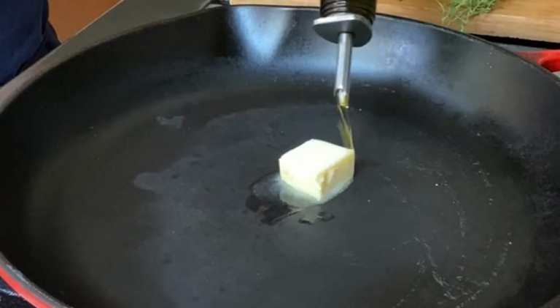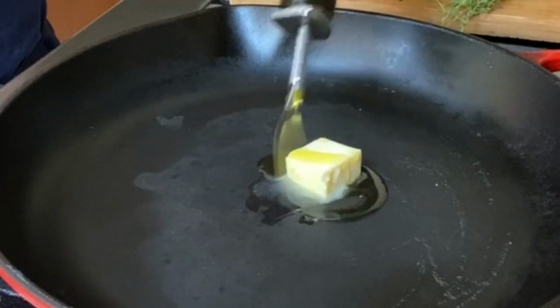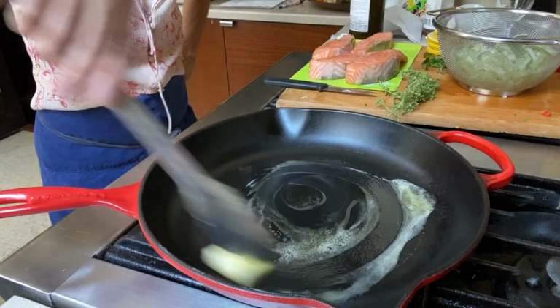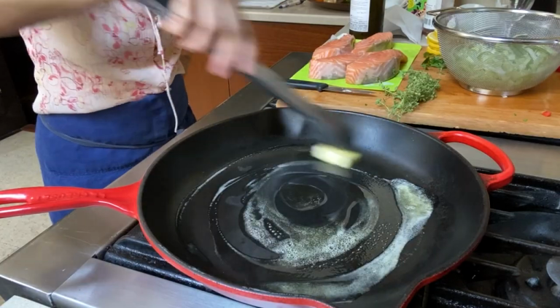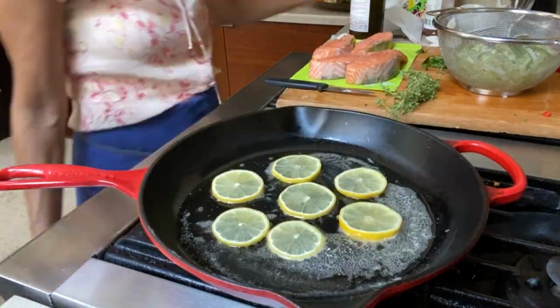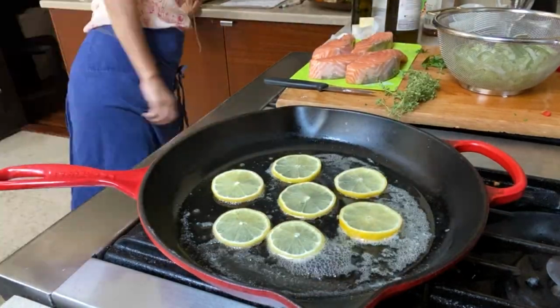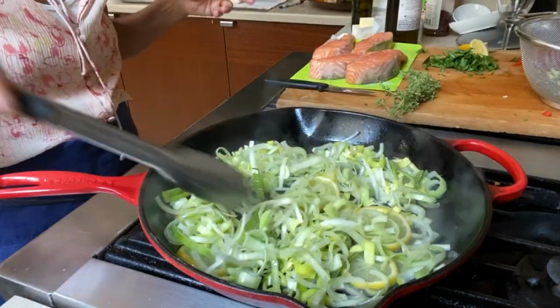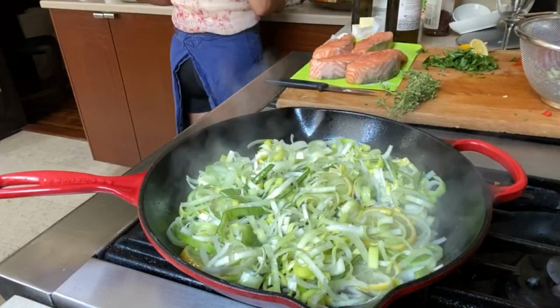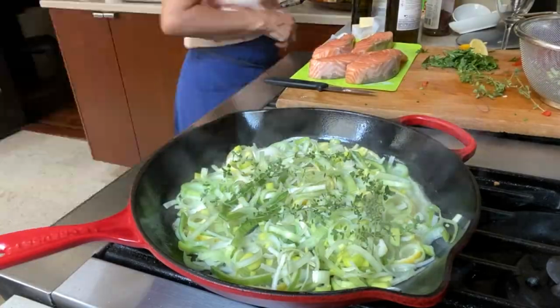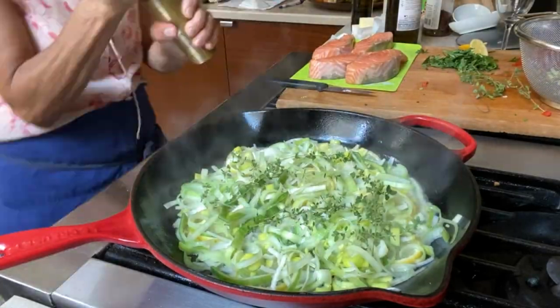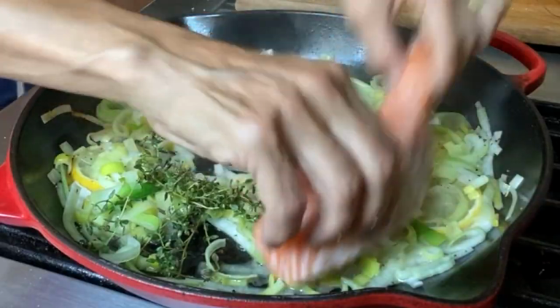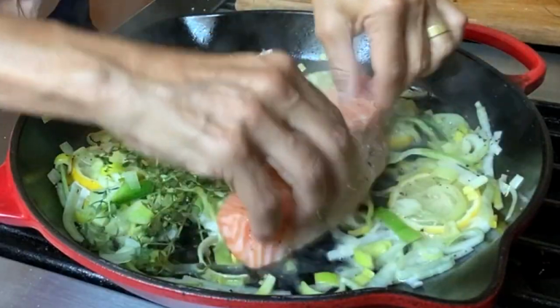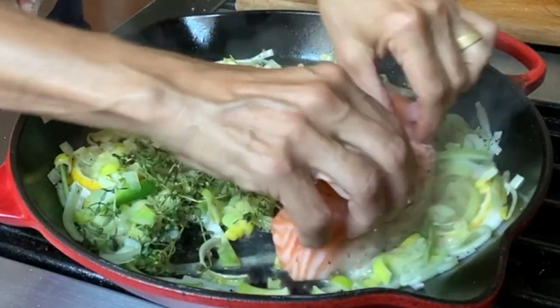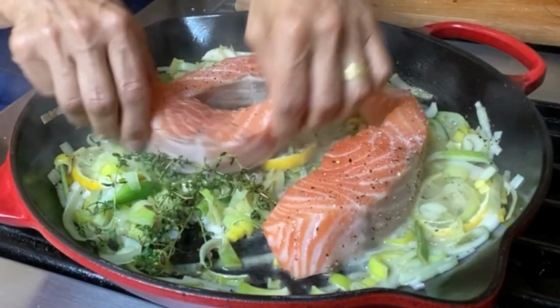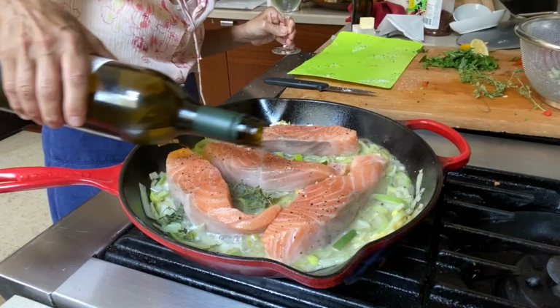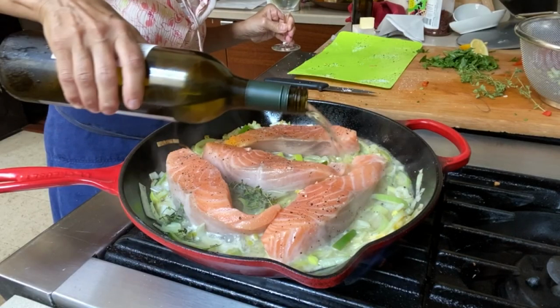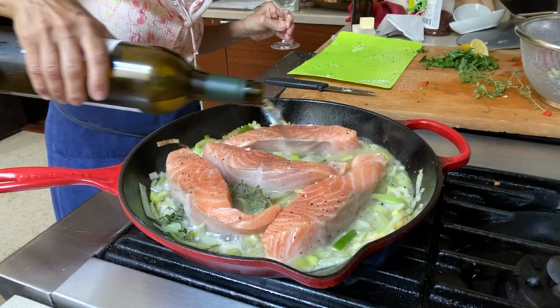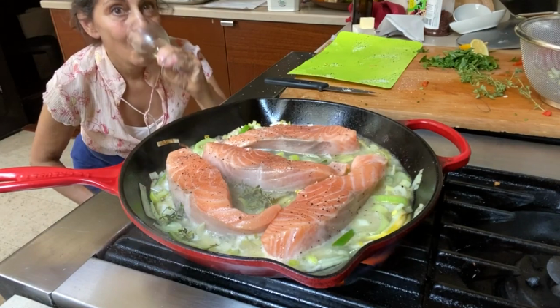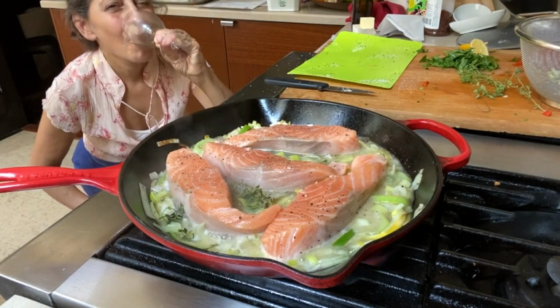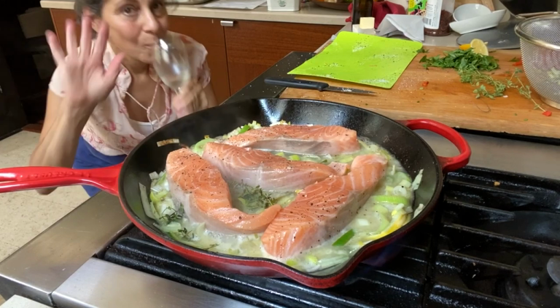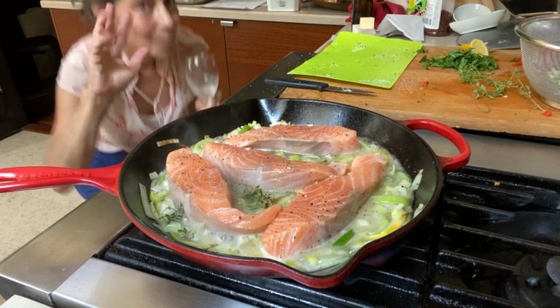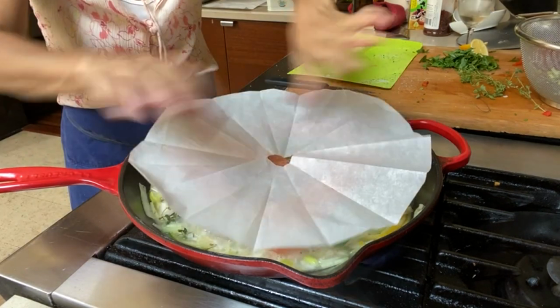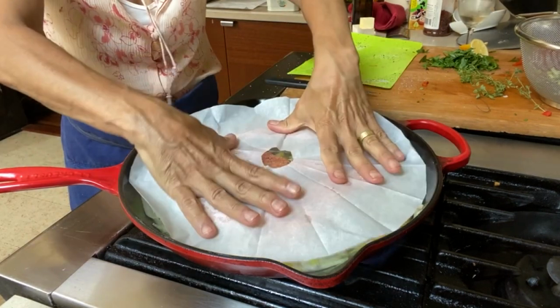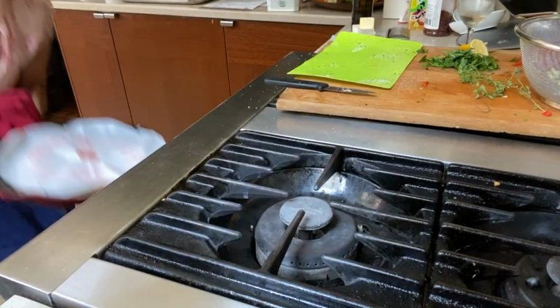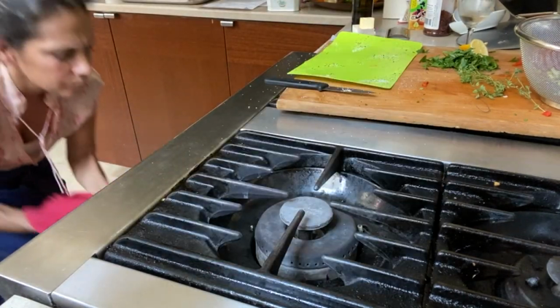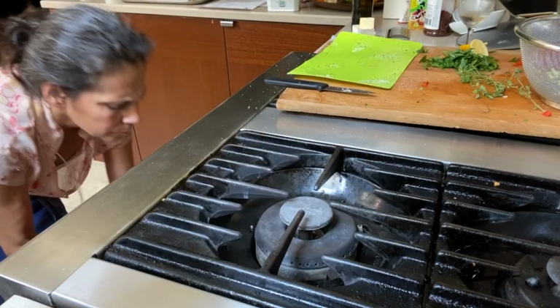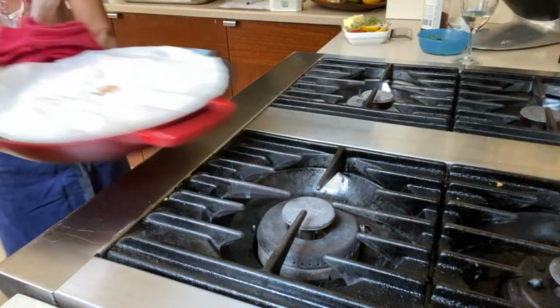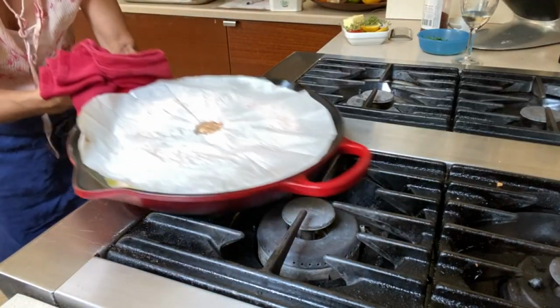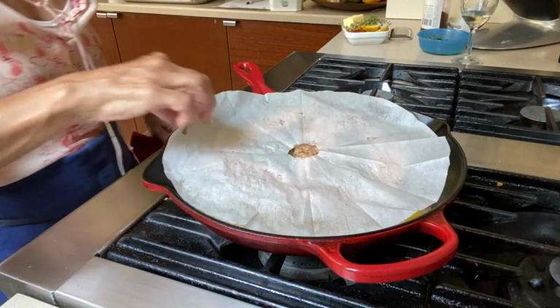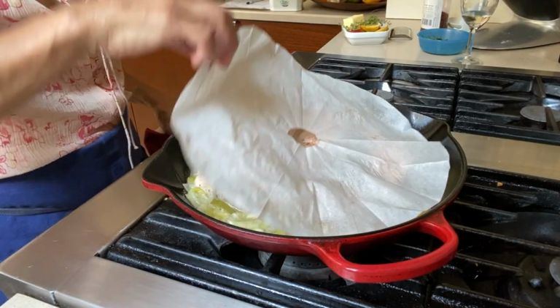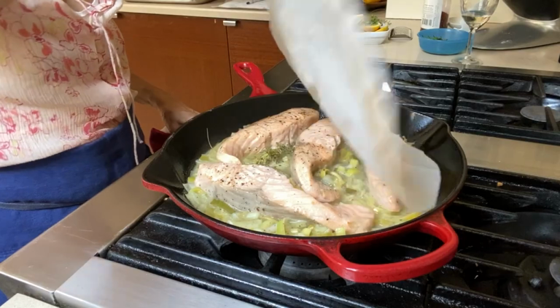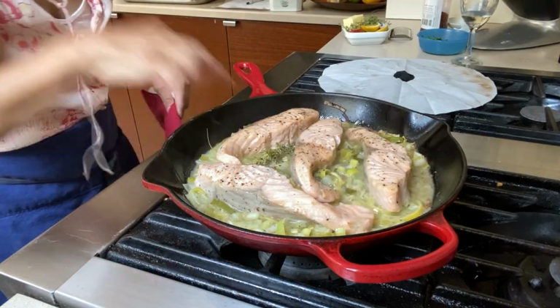Next, let's sauté the lemons and the leeks. Add the fresh thyme and nestle the salmon into the pan, and then pour on some wine — stuff that you'd want to drink — and then cover it with the cartouche, pop it in the oven, and in five minutes the salmon will be perfect.